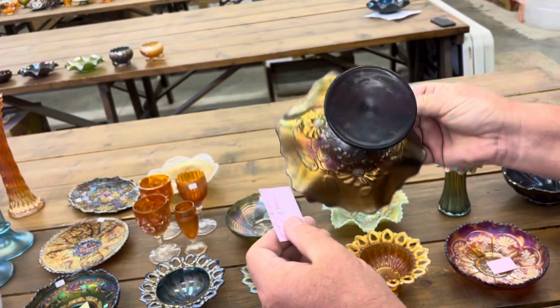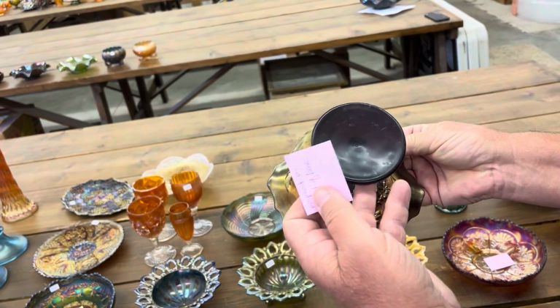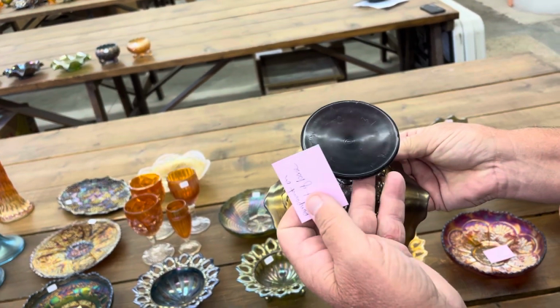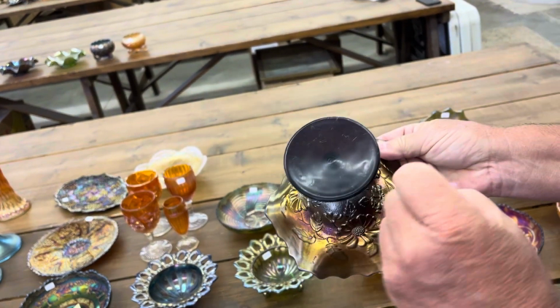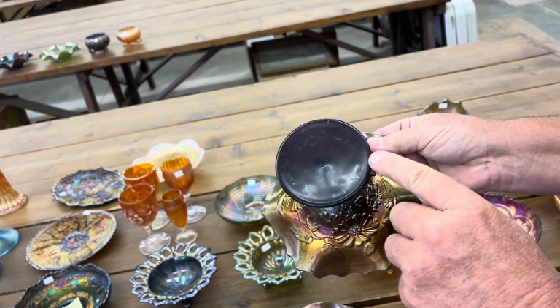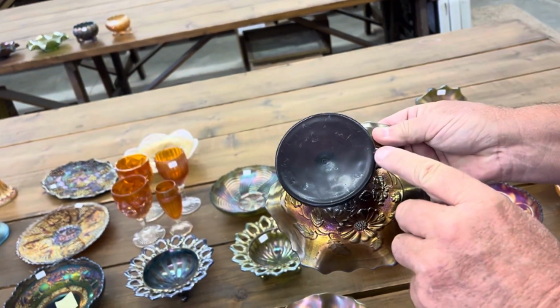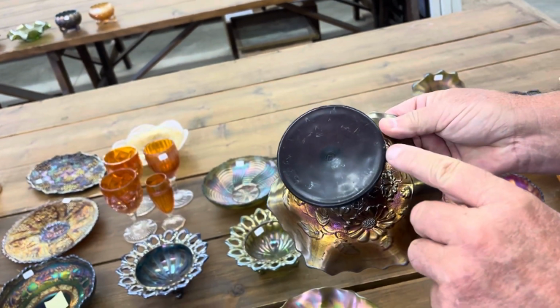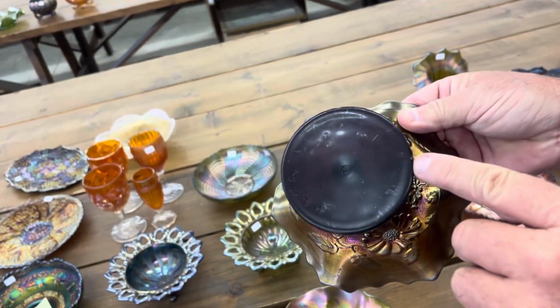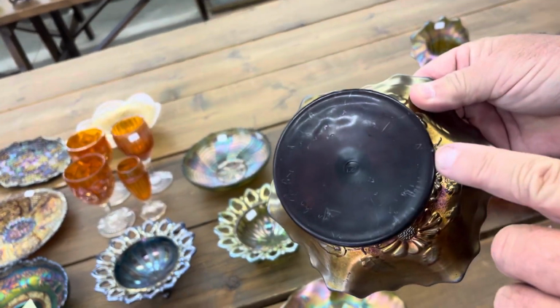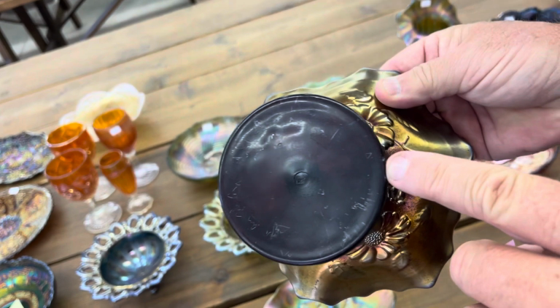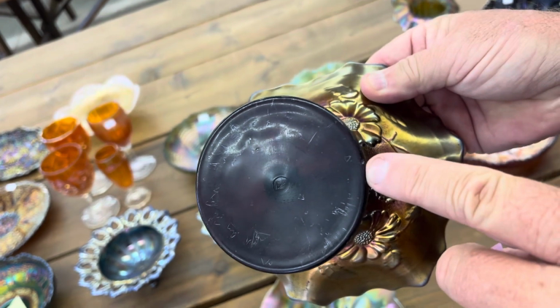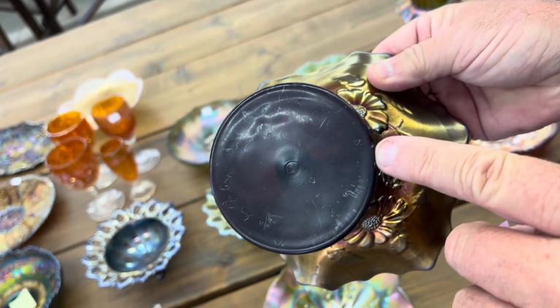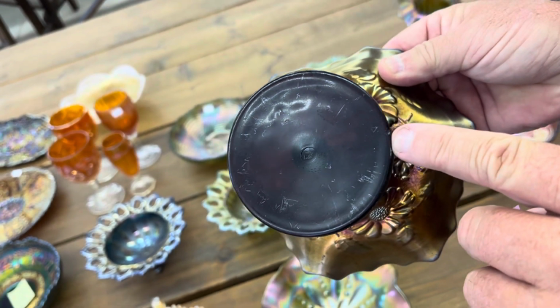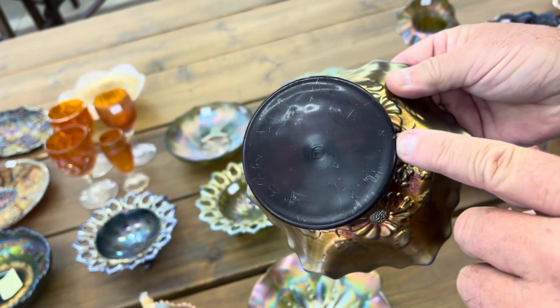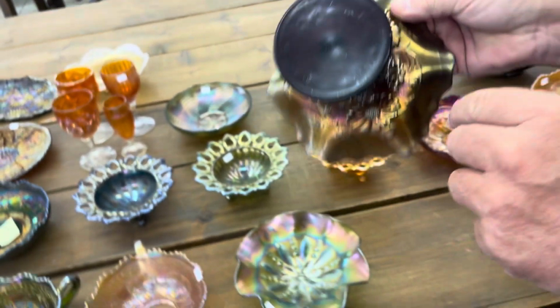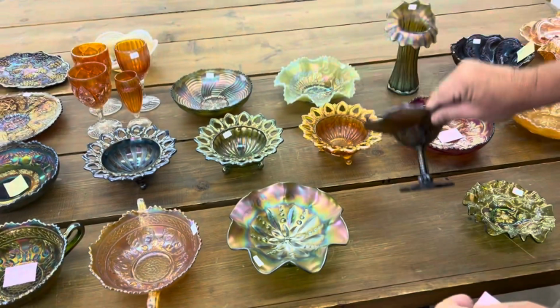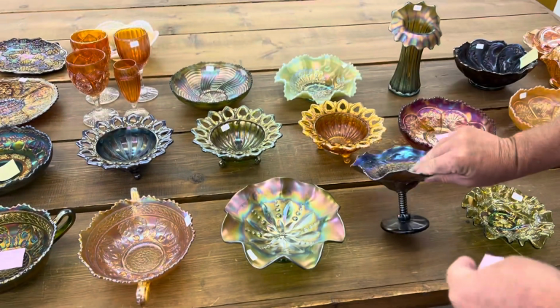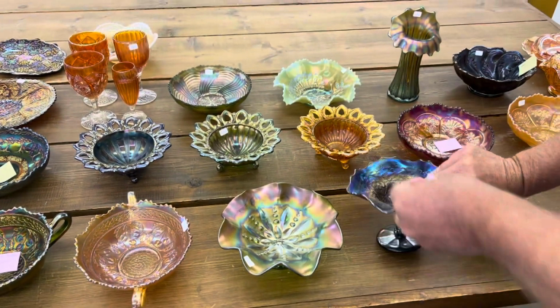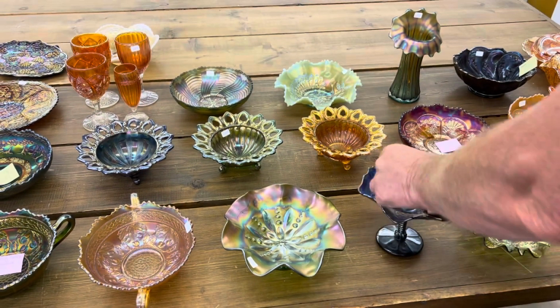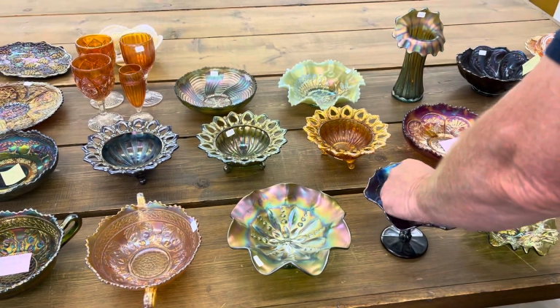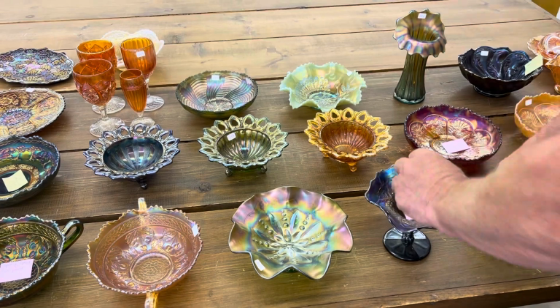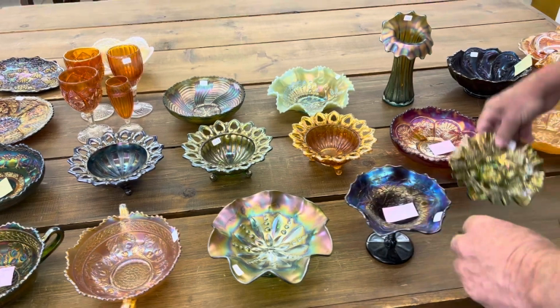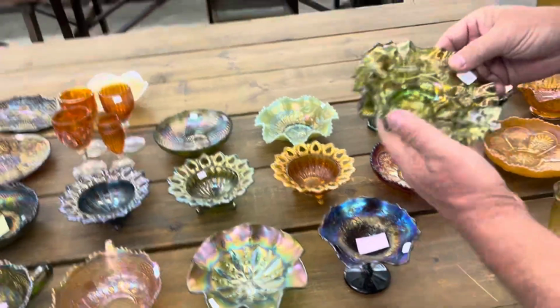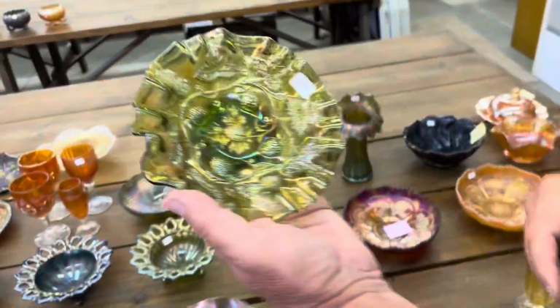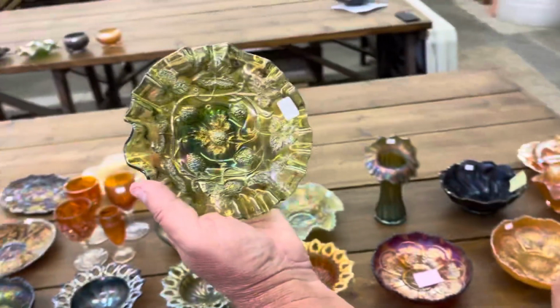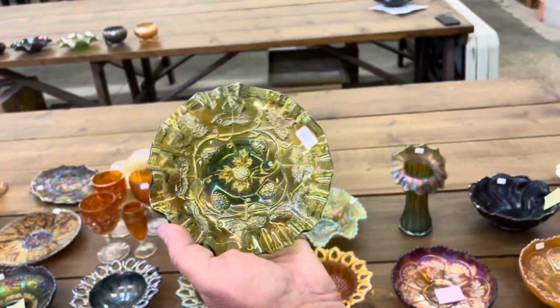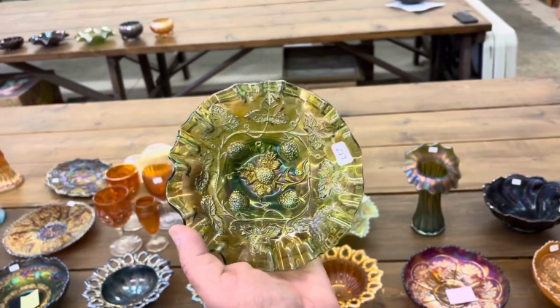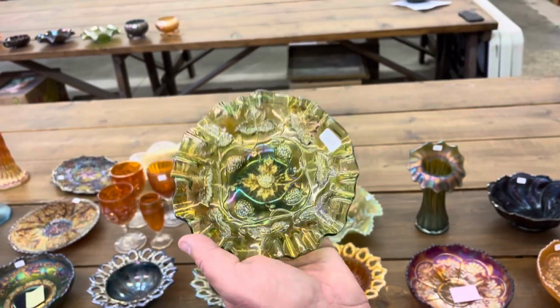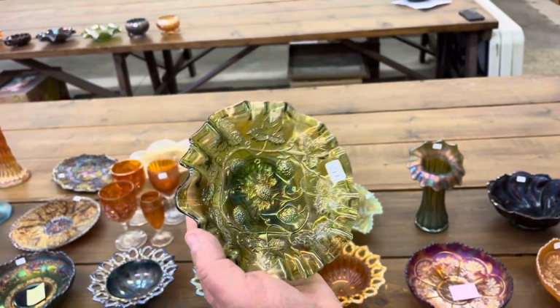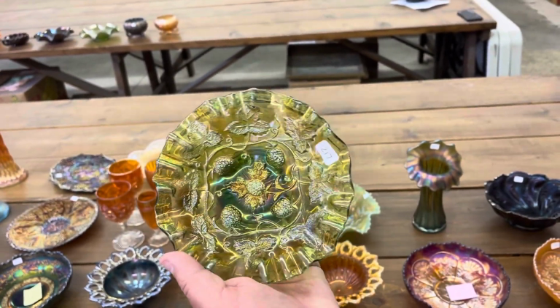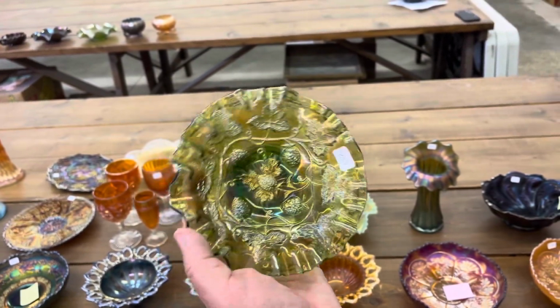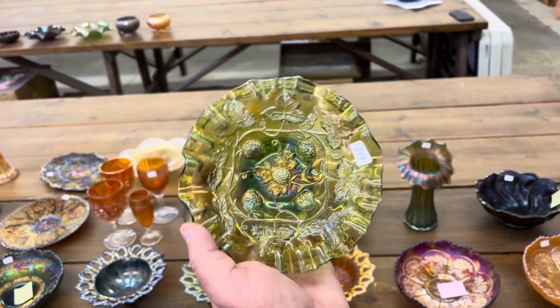And there is a little bitty spot right there — see it? Millersburg Blackberry Wreath Sauce, three-in-one edge in green, and it's radium.